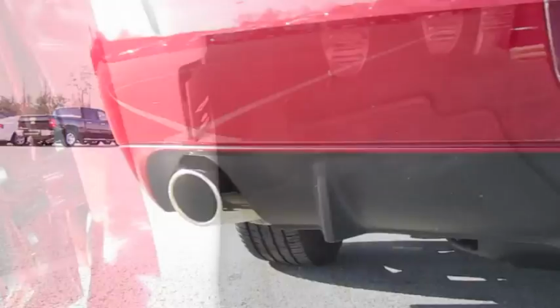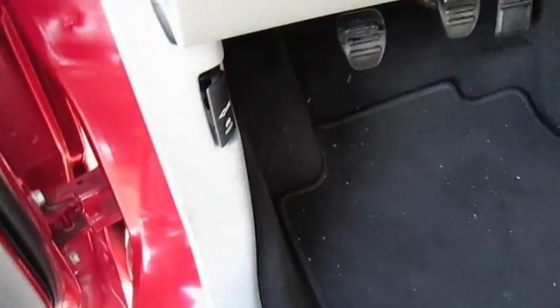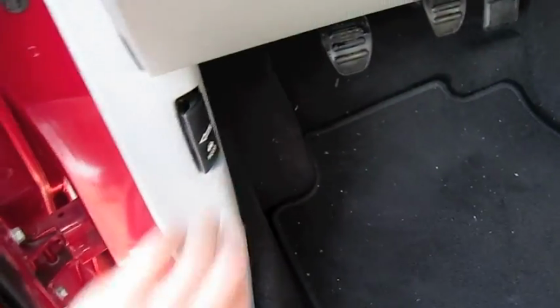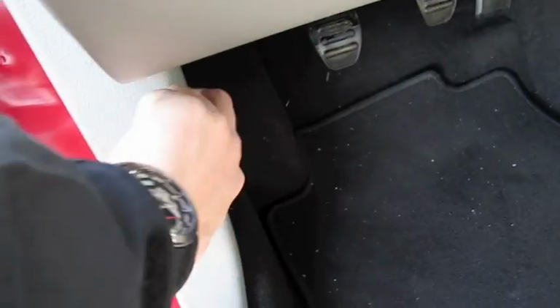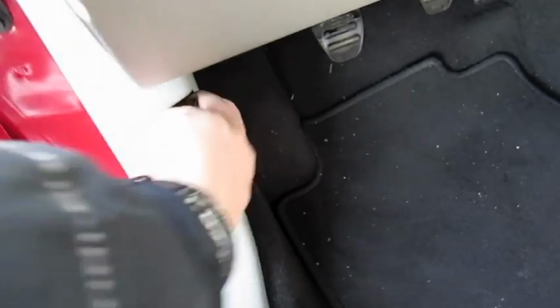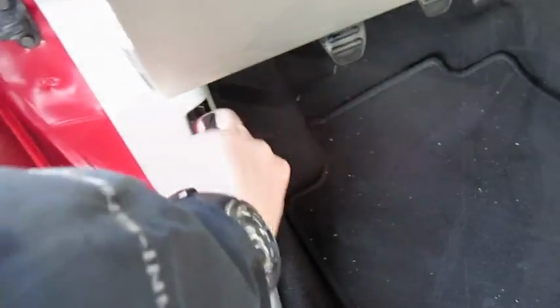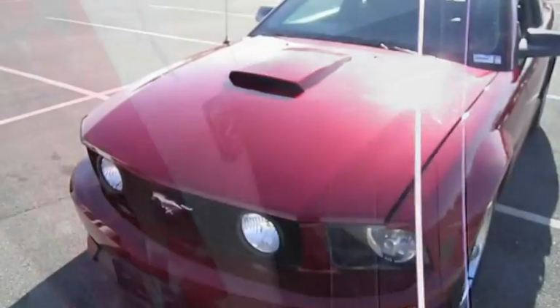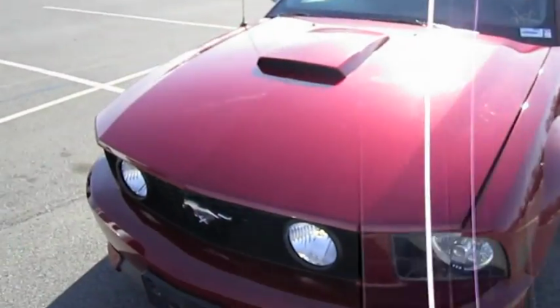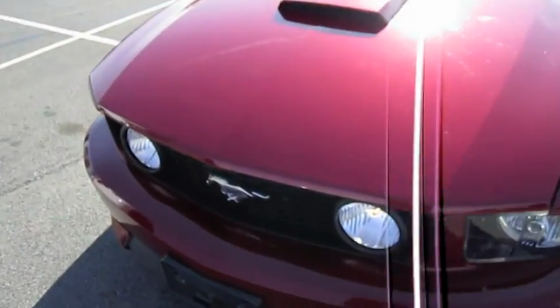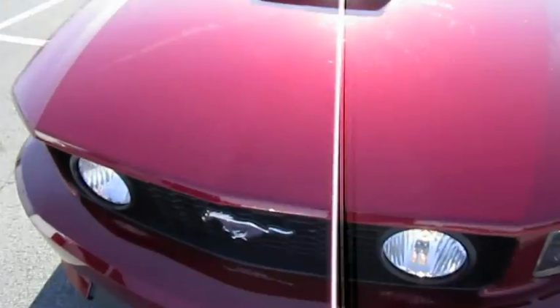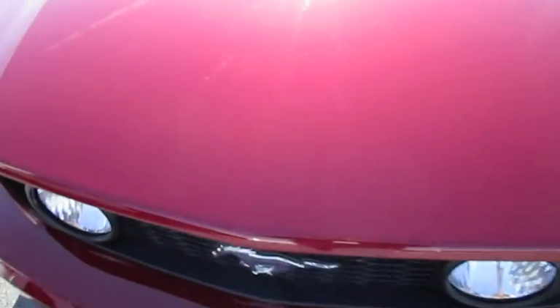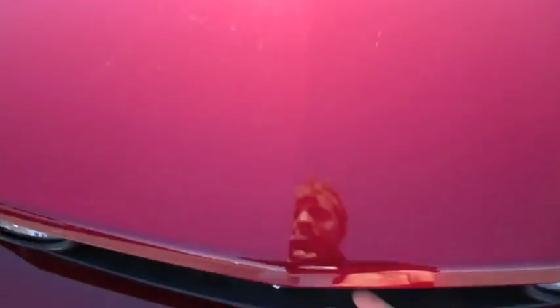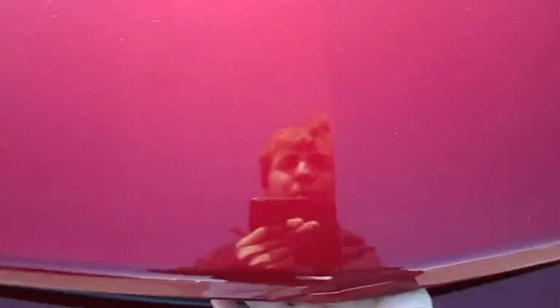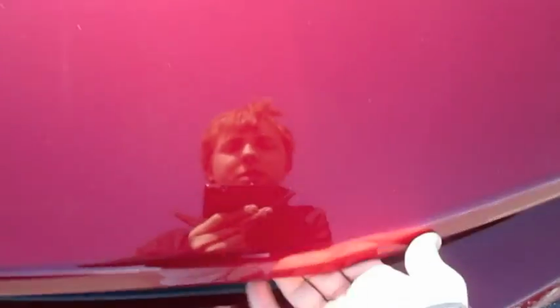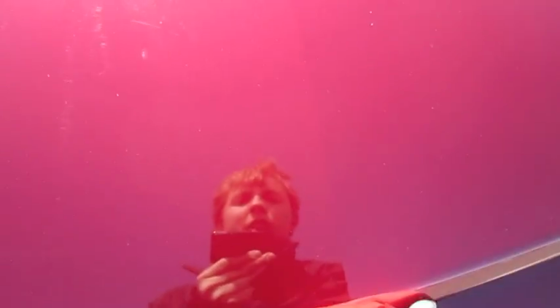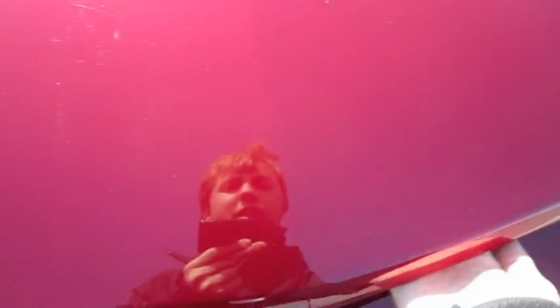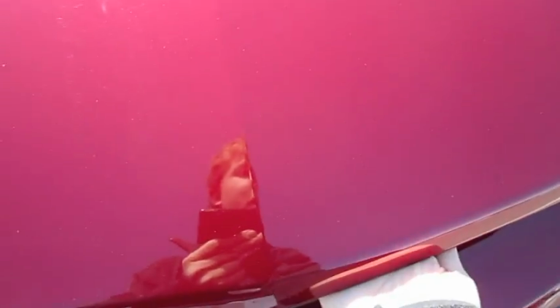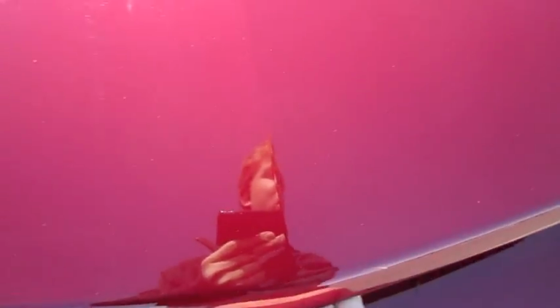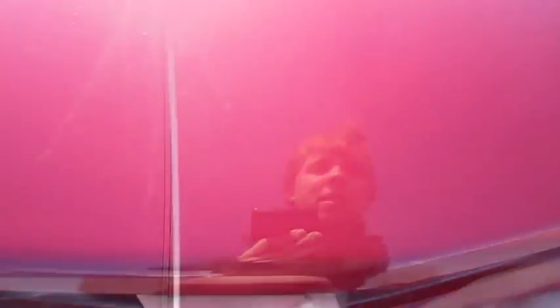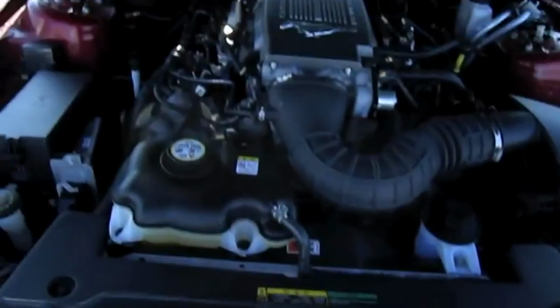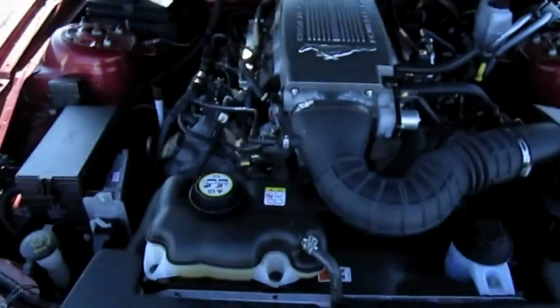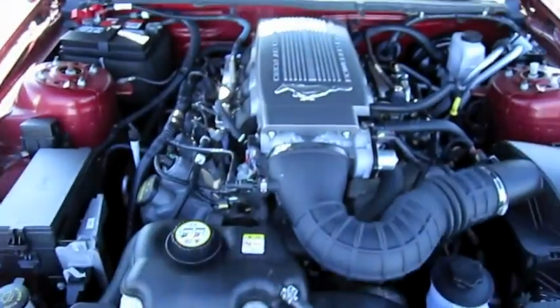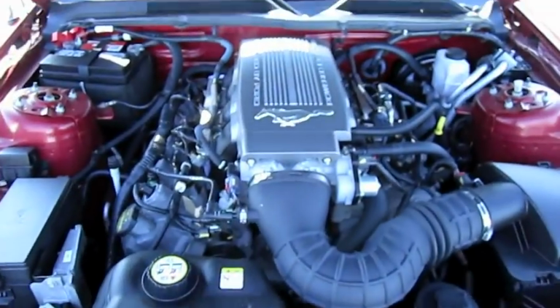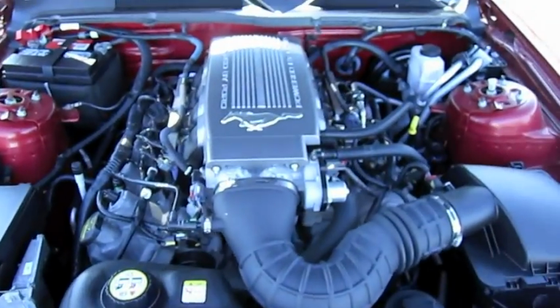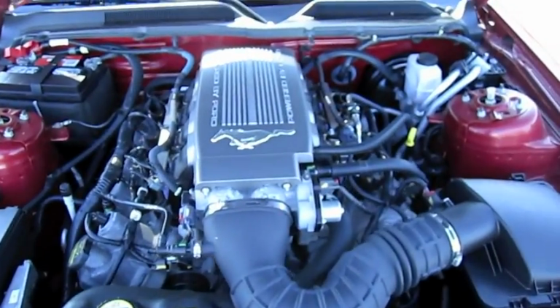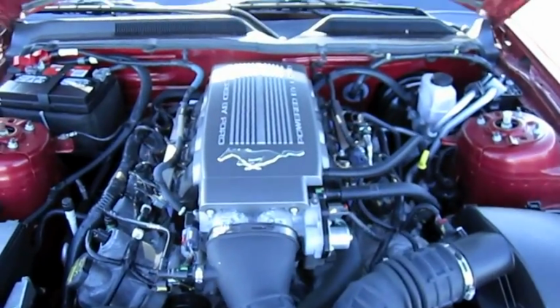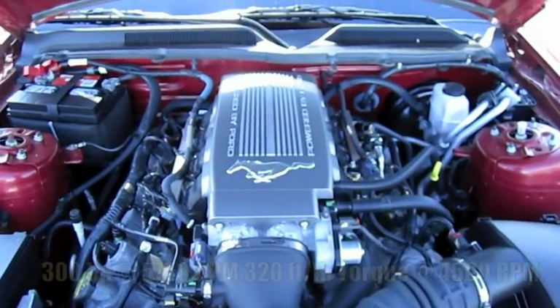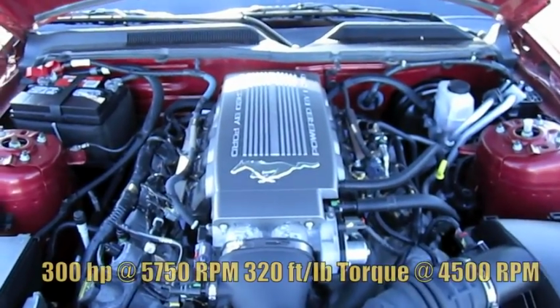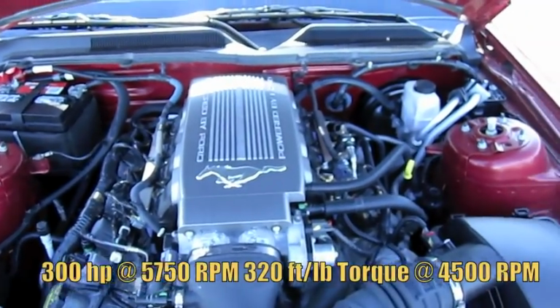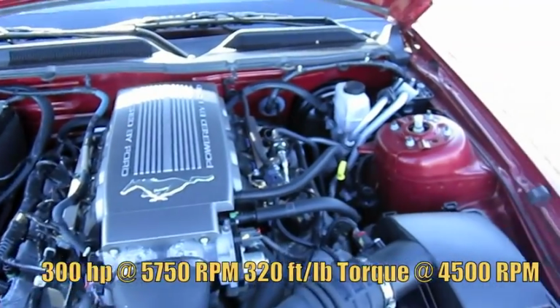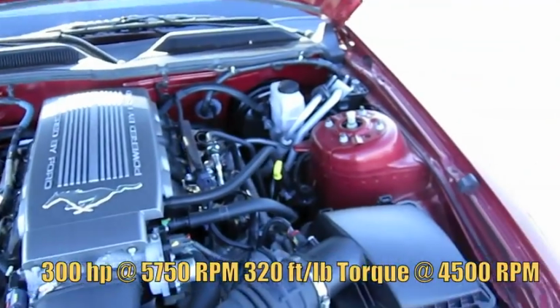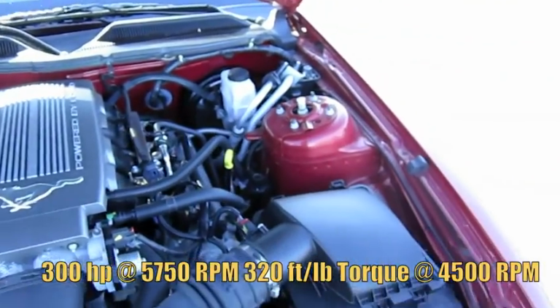And we're going to pop the hood. Went ahead and faced it the other way so there'll be less glare on the interior portion. It's got a 4.6 liter engine.